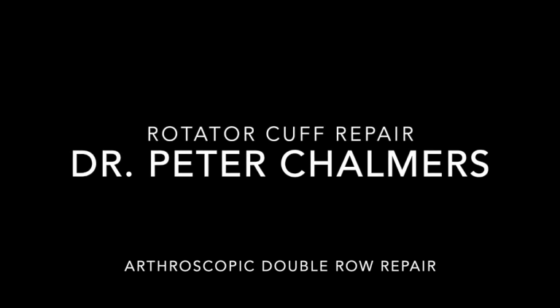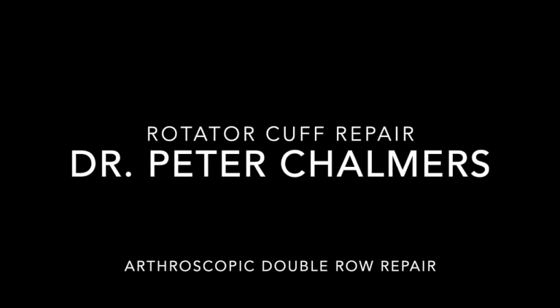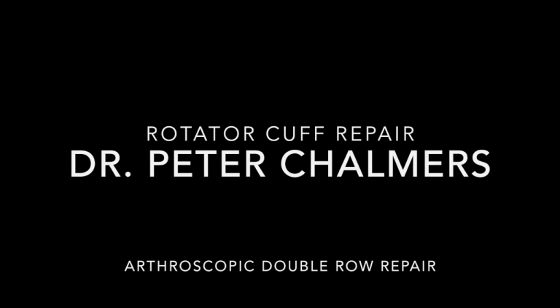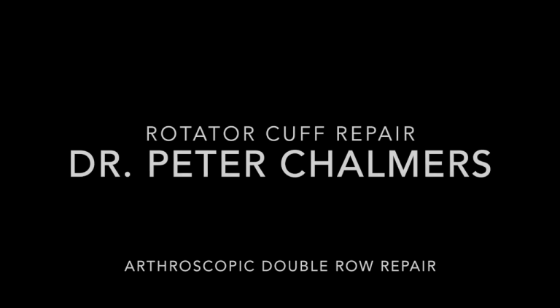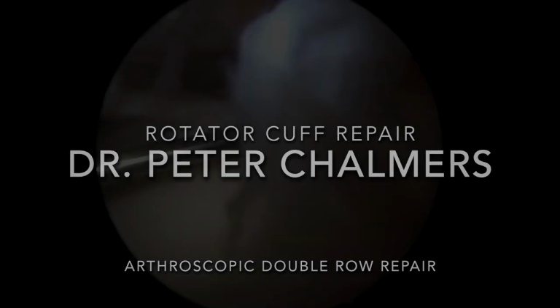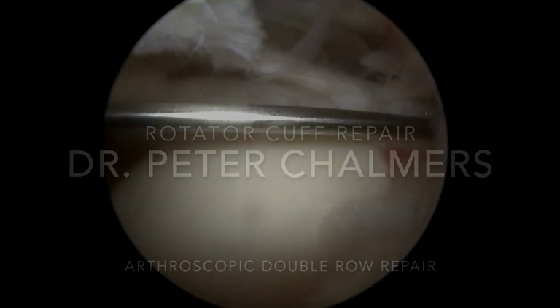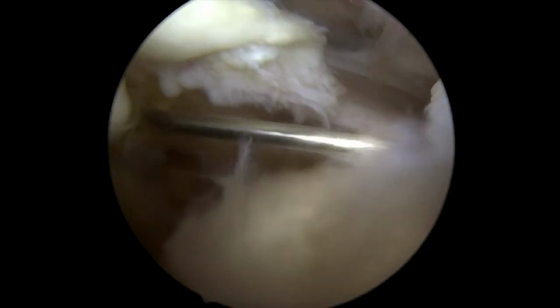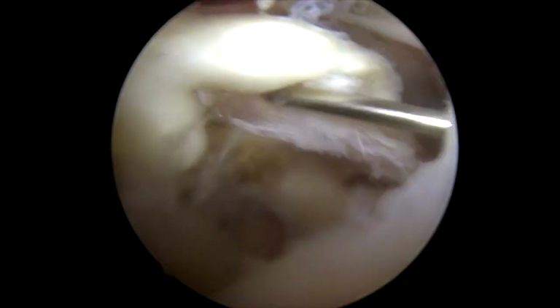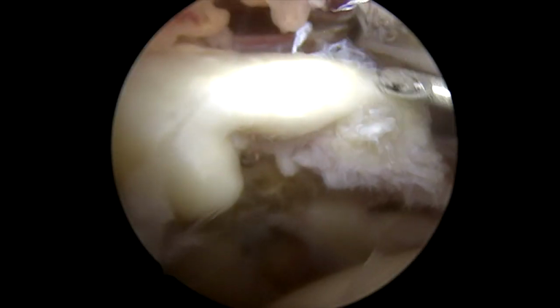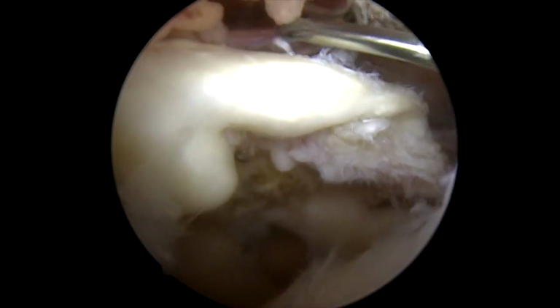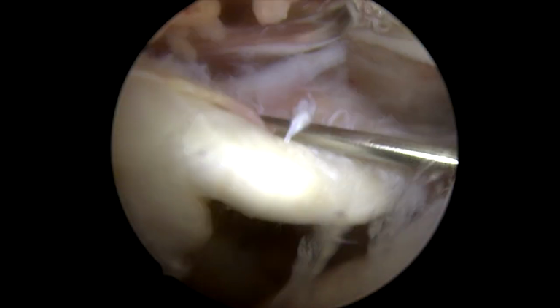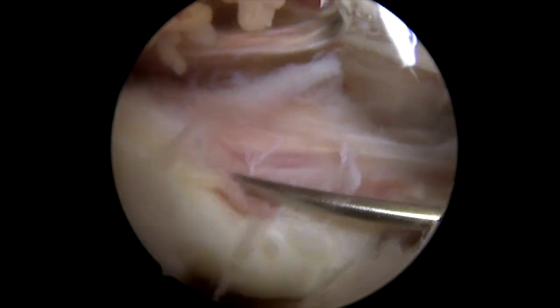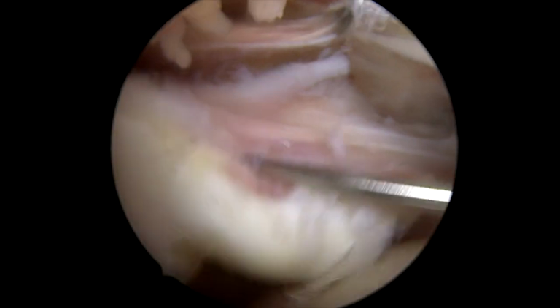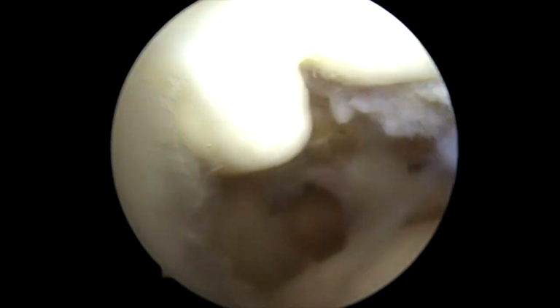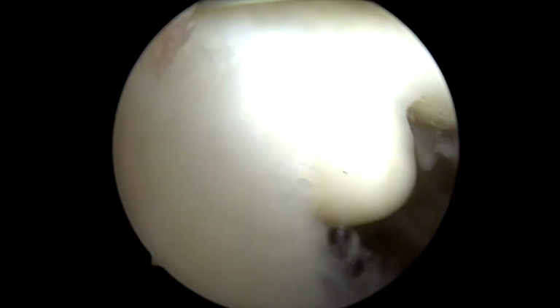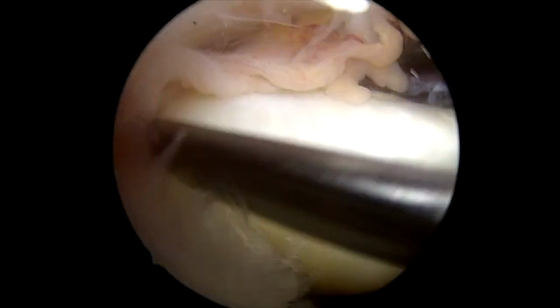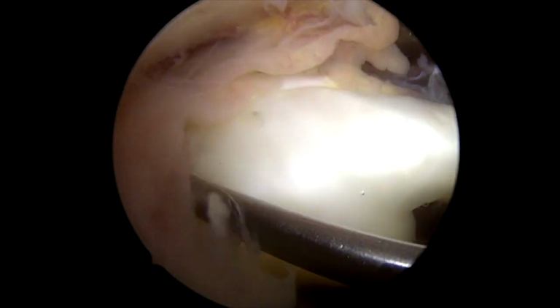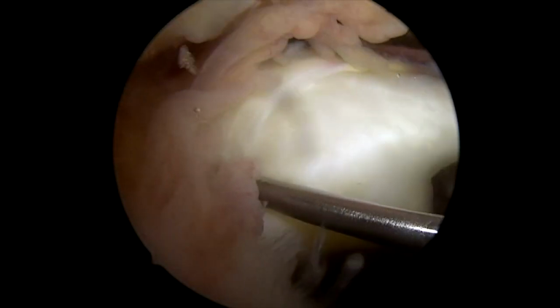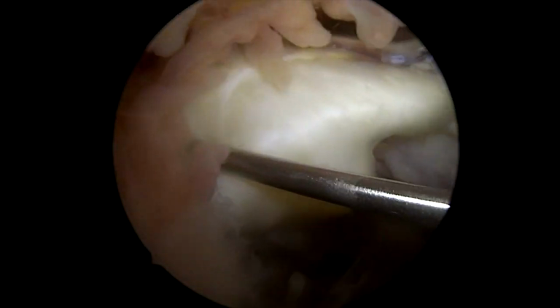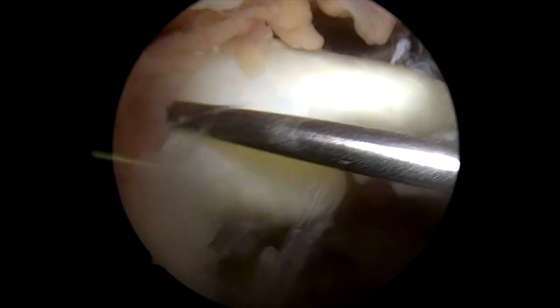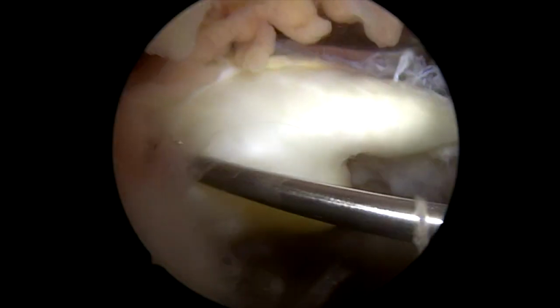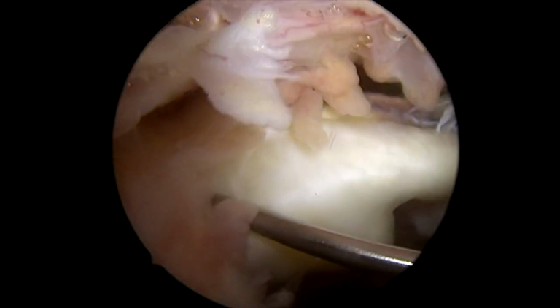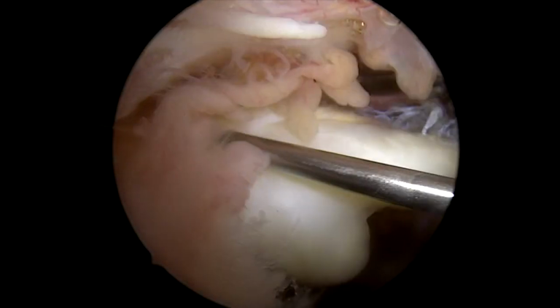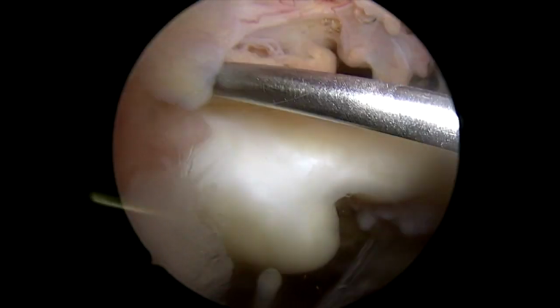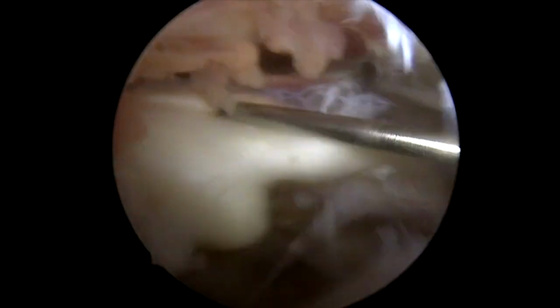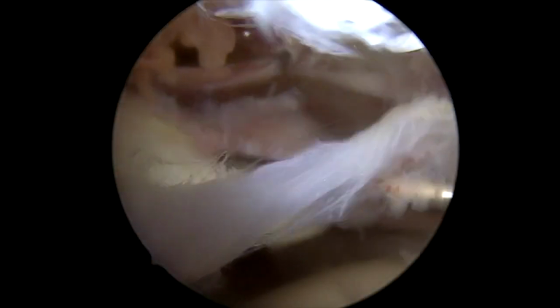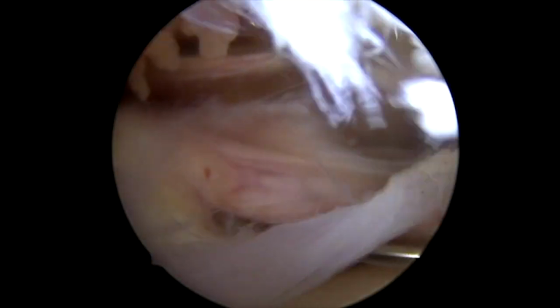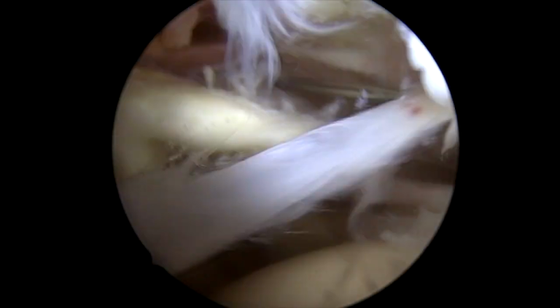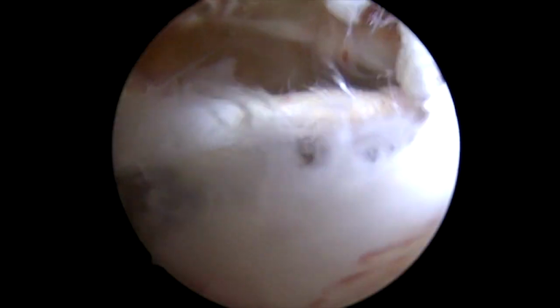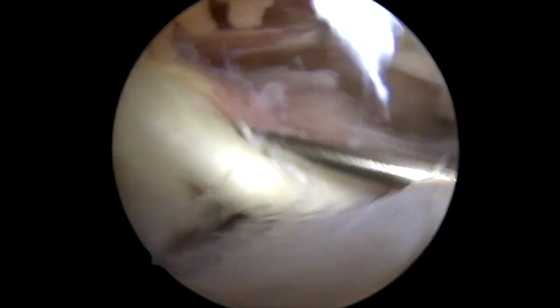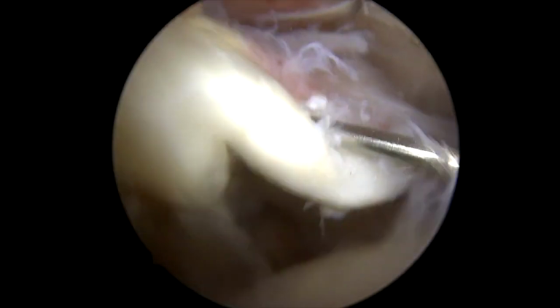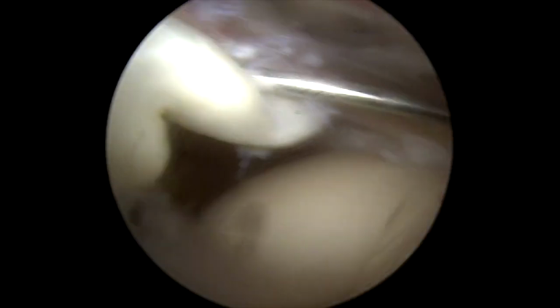What you're going to see here is arthroscopic video. We're looking from the back of the shoulder — you can see towards the front and towards the inside of the shoulder. Here, that's the torn edge of the tendon that I'm manipulating with this spinal needle.